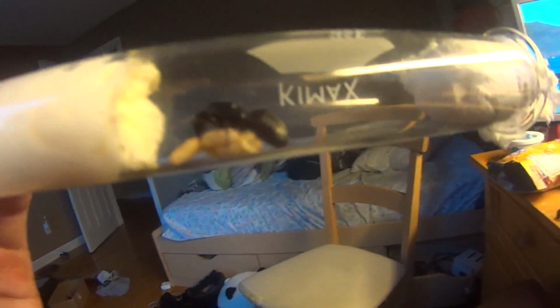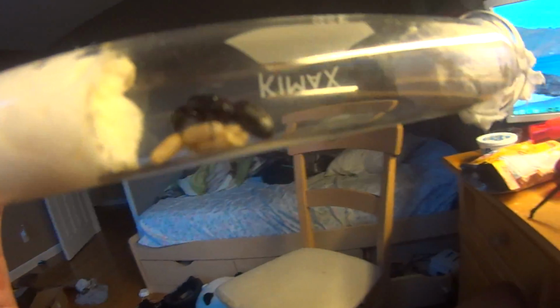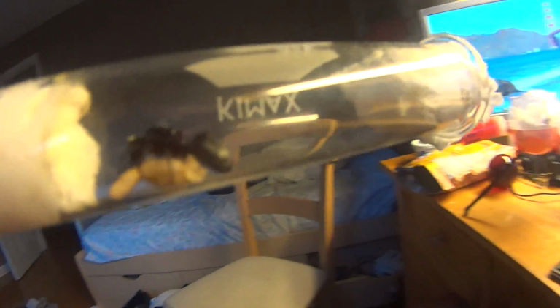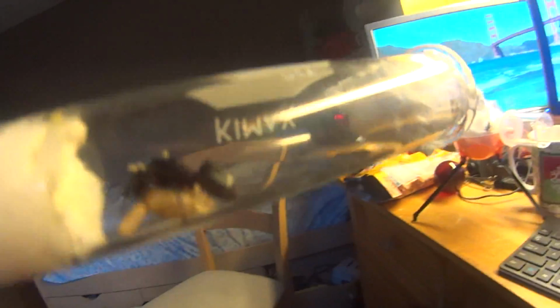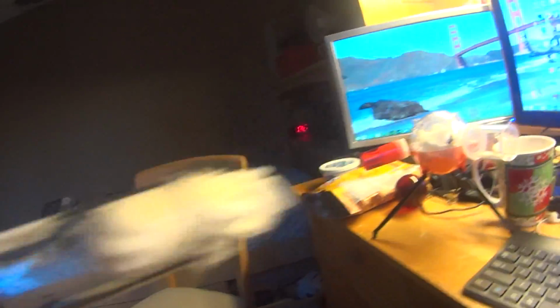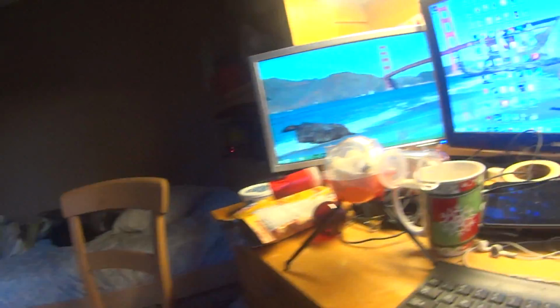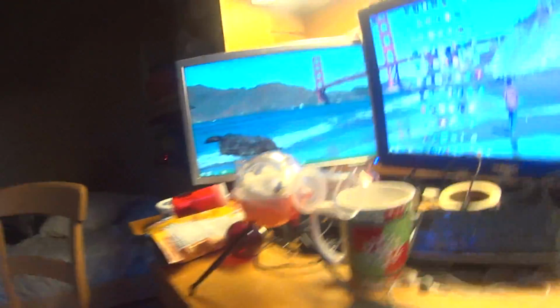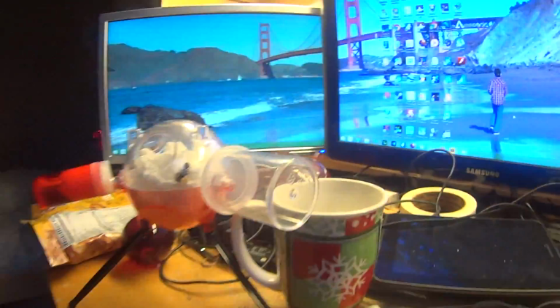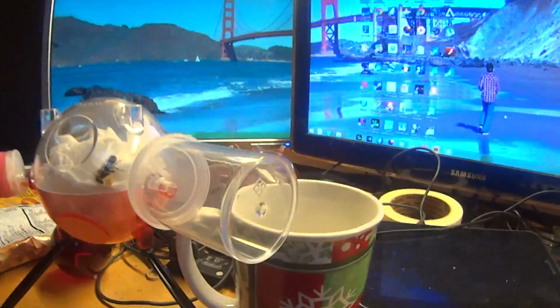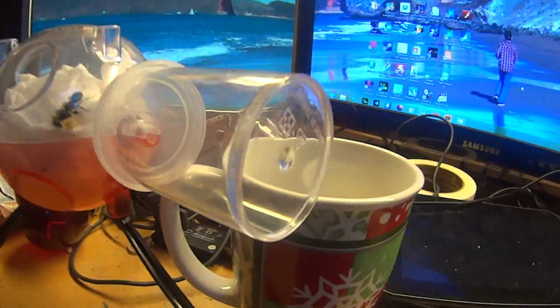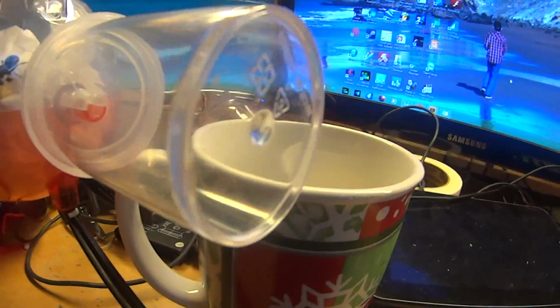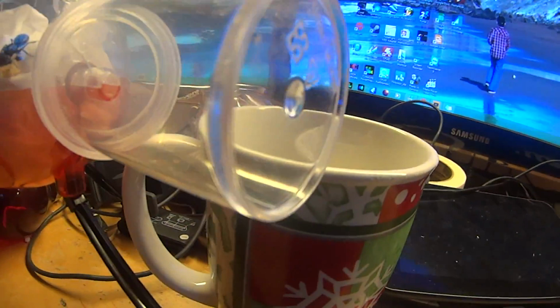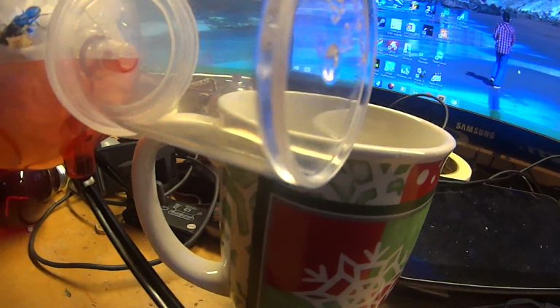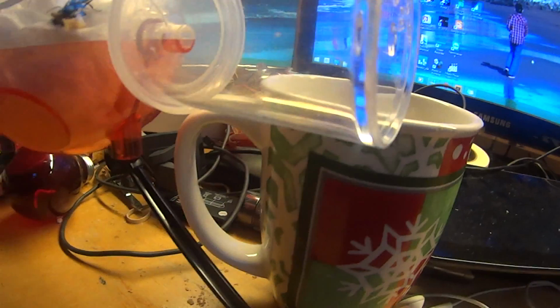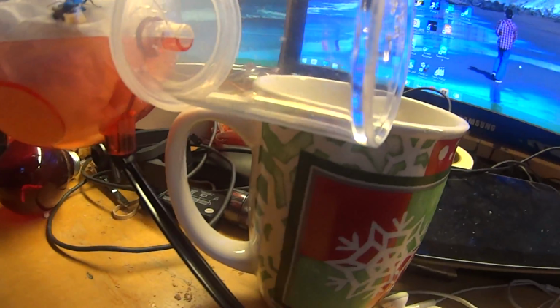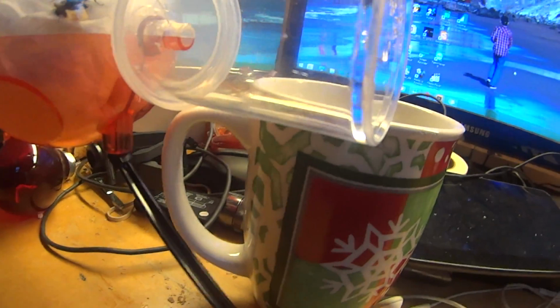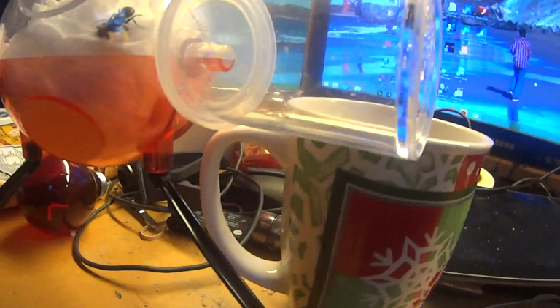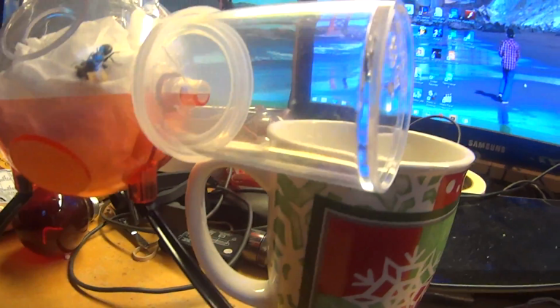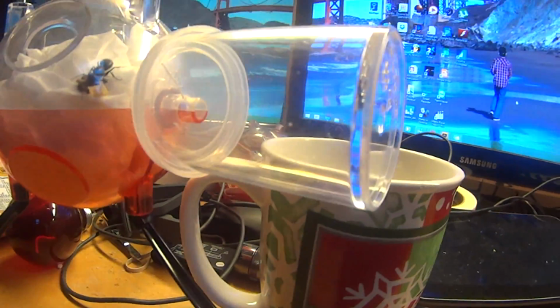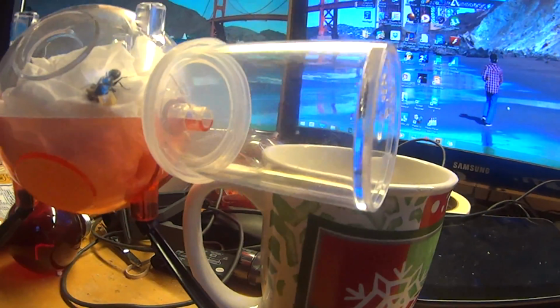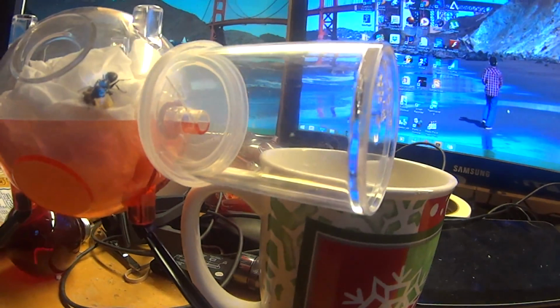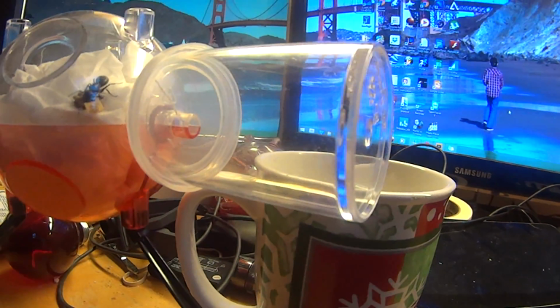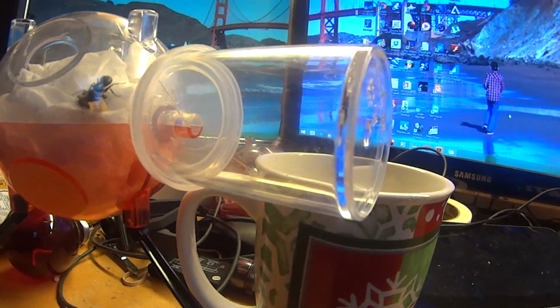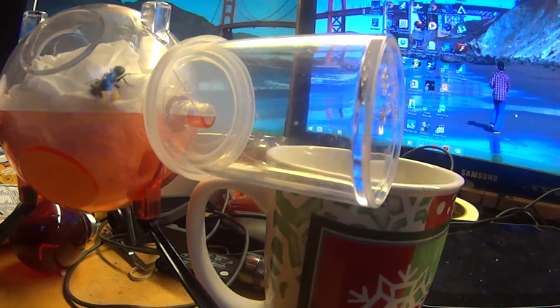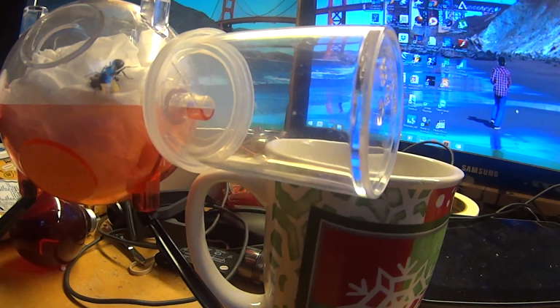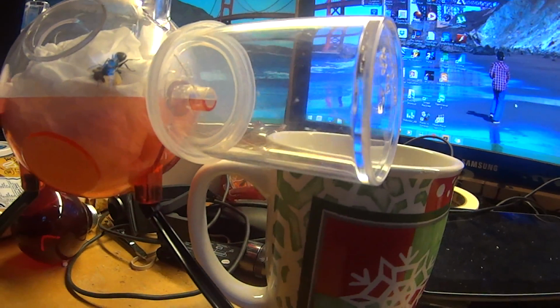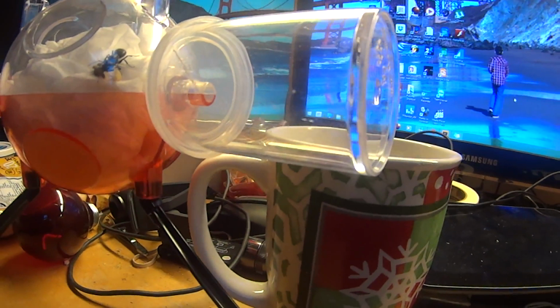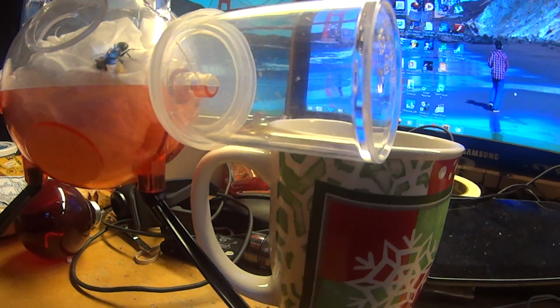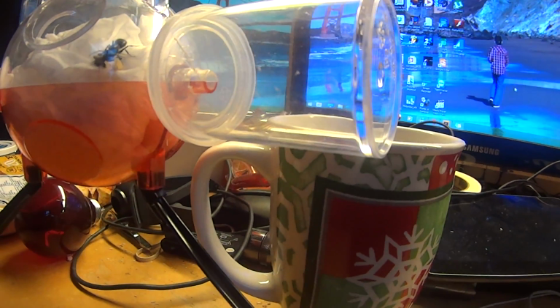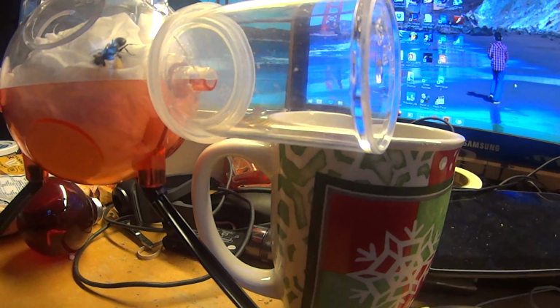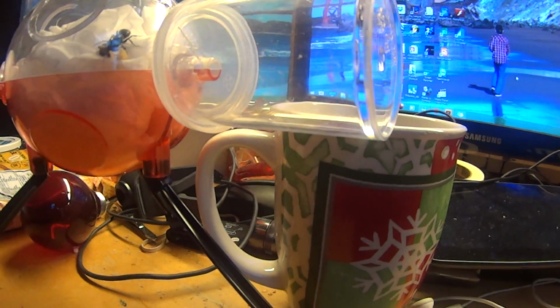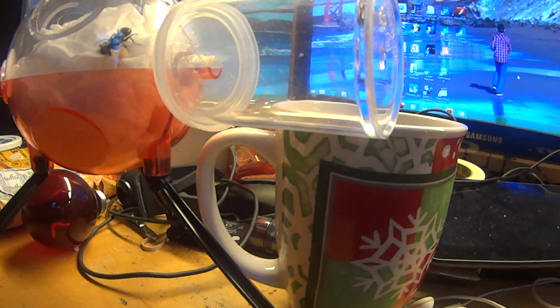And this girl gets mealworms right into this container here. It's all pretty smooth.